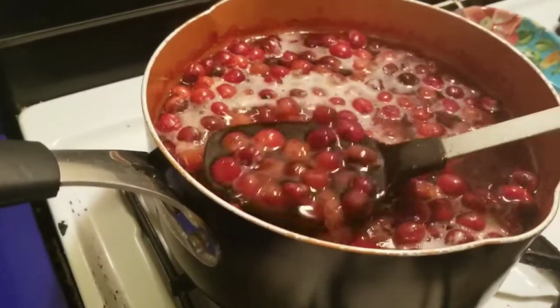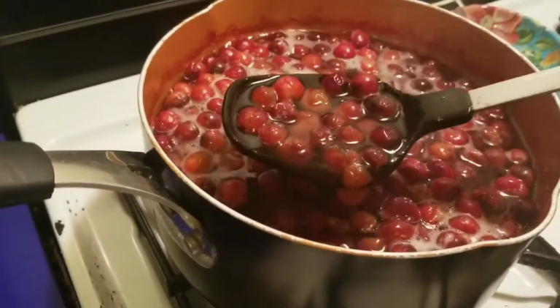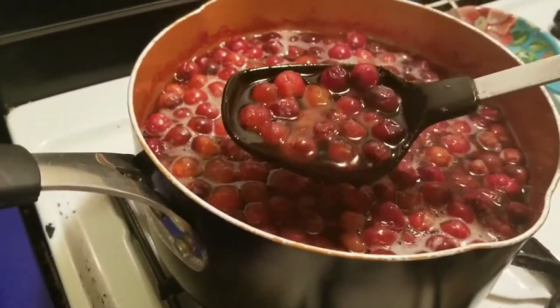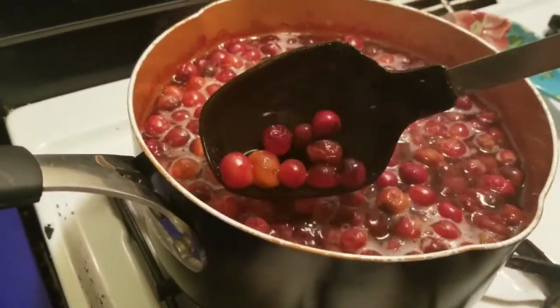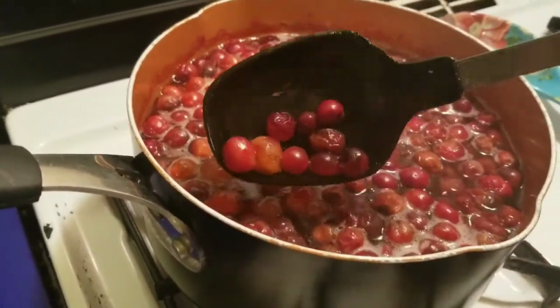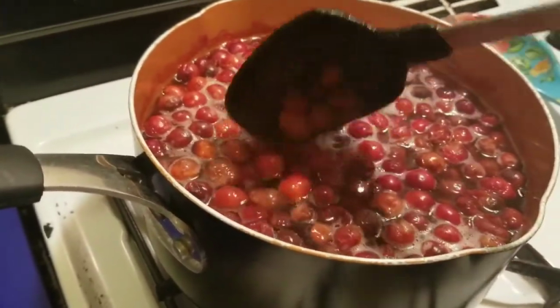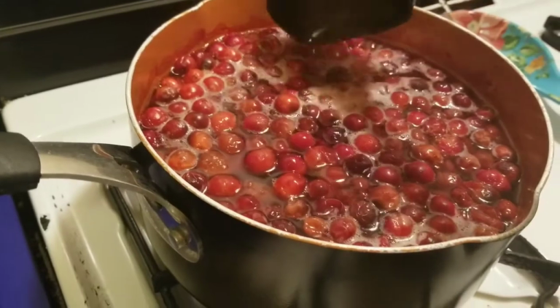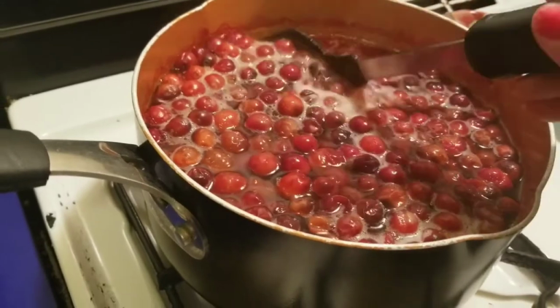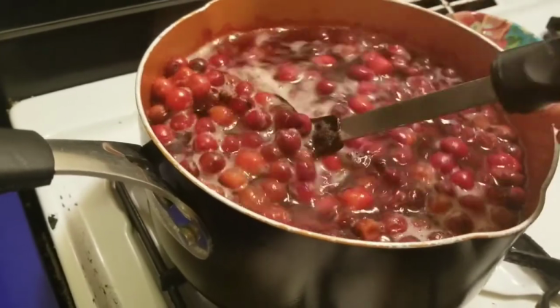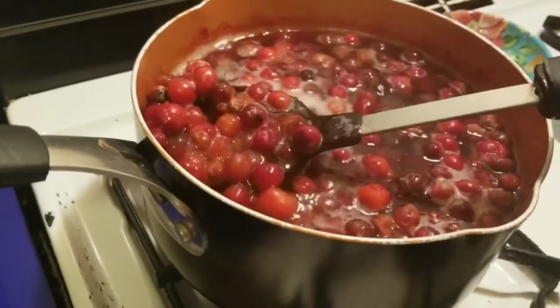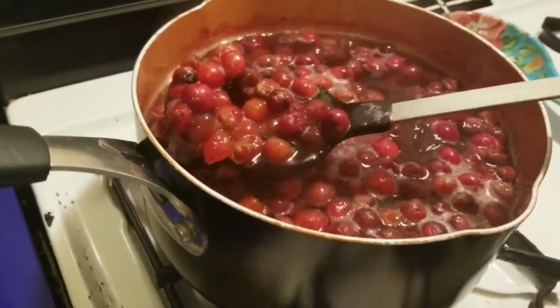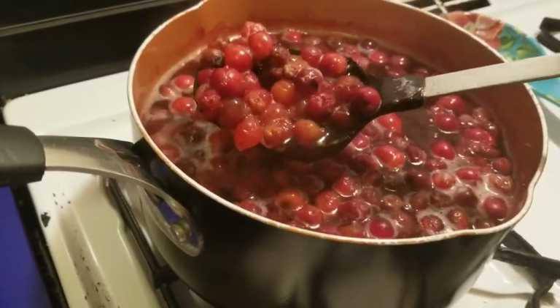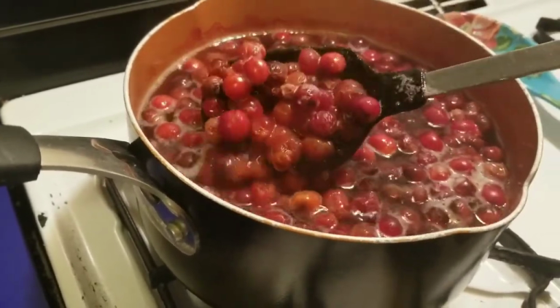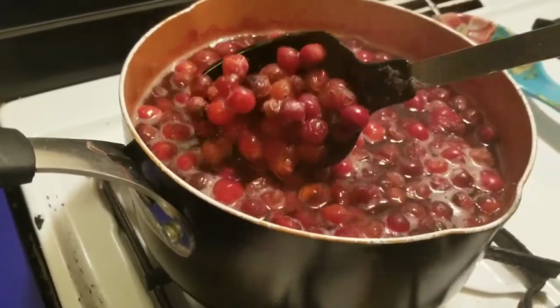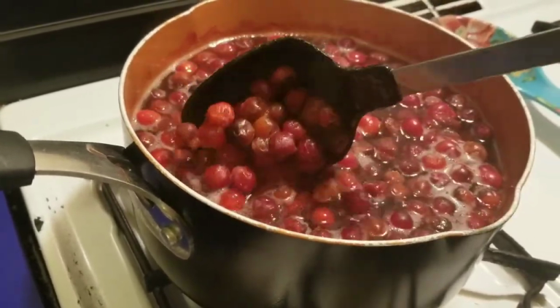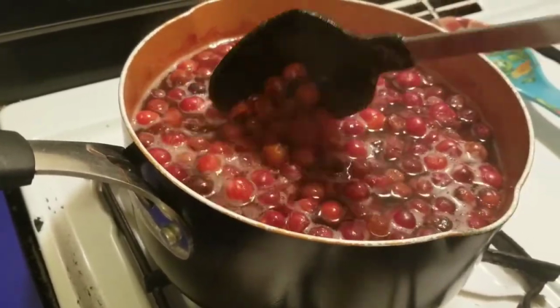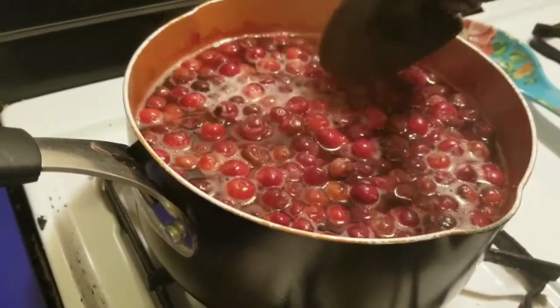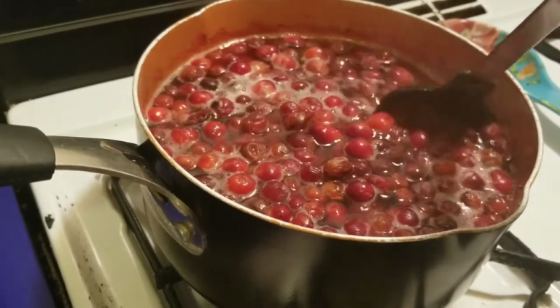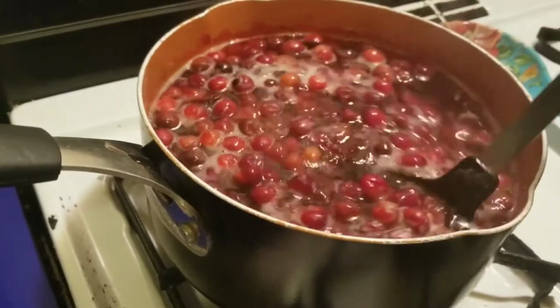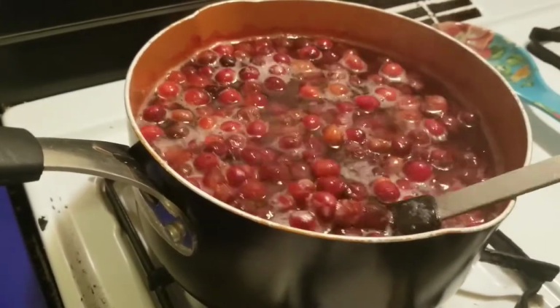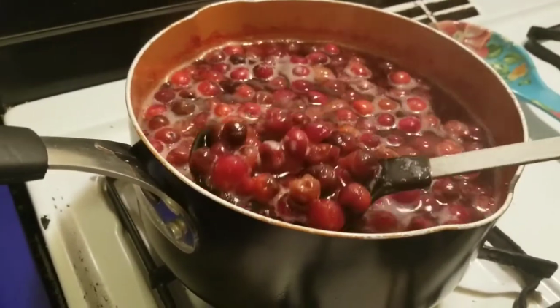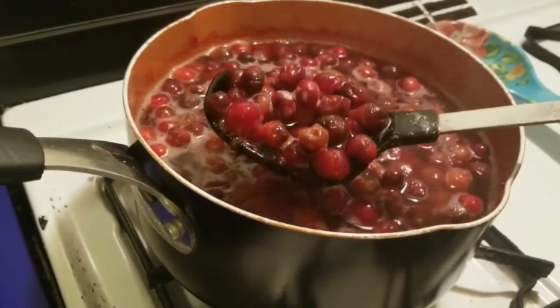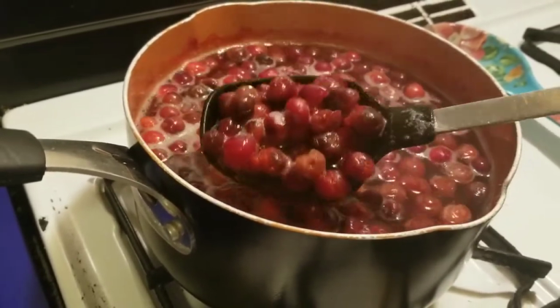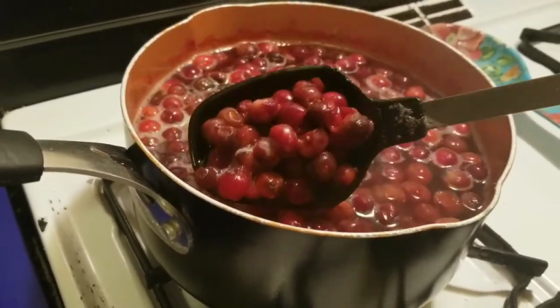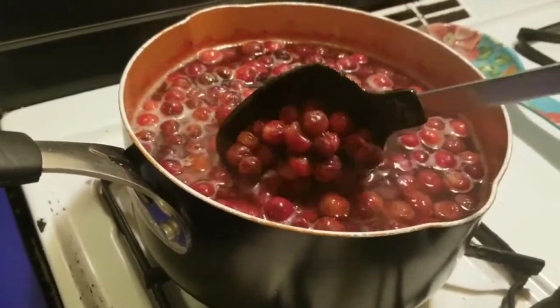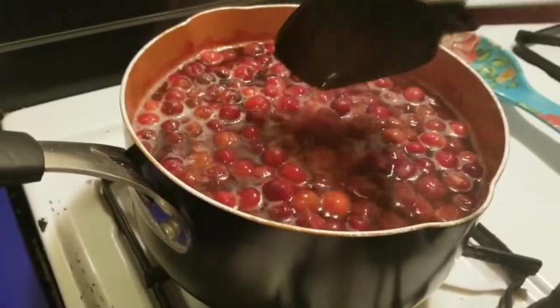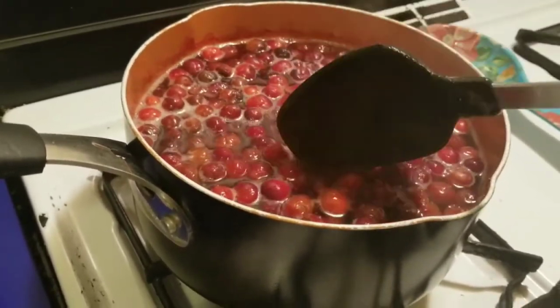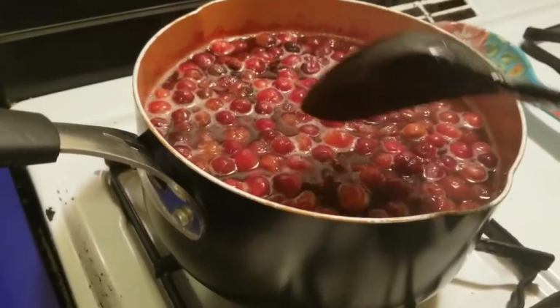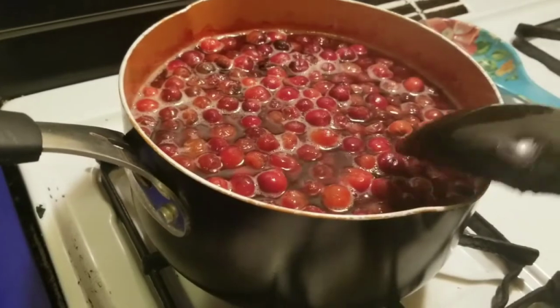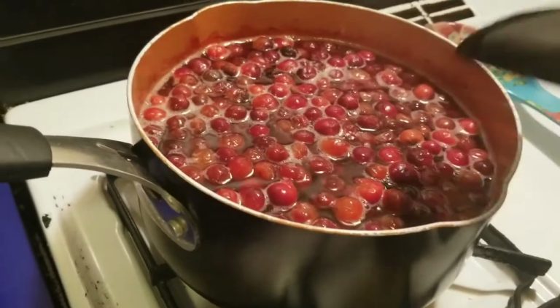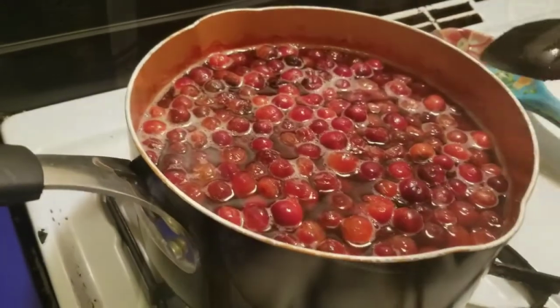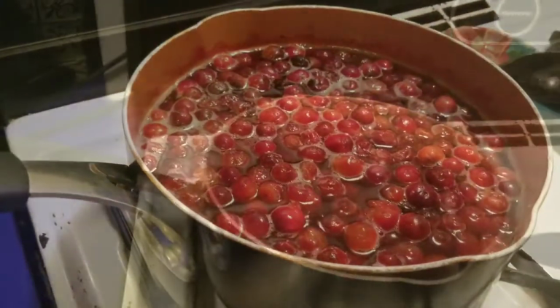This is how it looks afterwards — the cranberries have popped open and released some of the color. I'm just gonna turn it off and let it sit for a while to cool down before I go on to the next step.